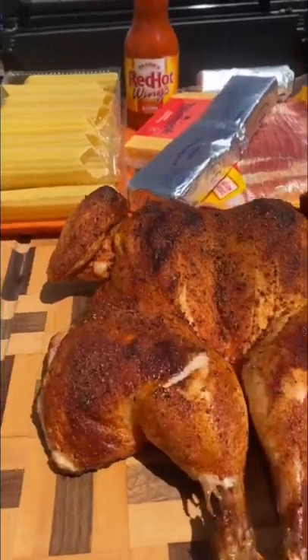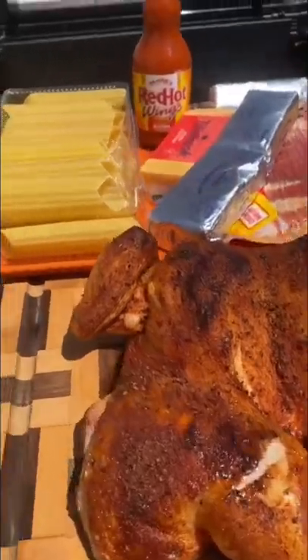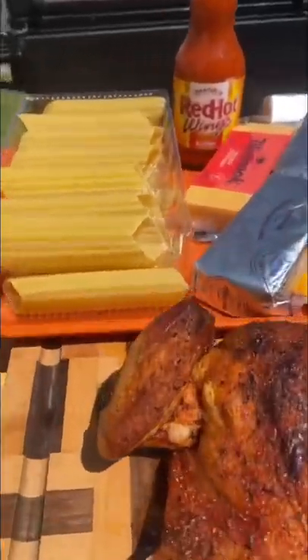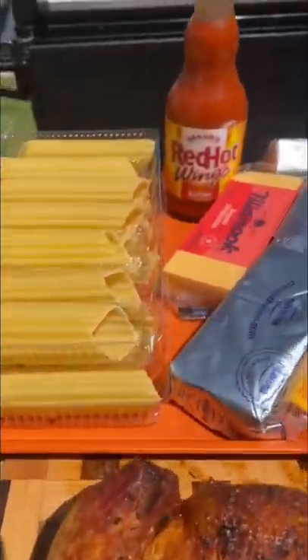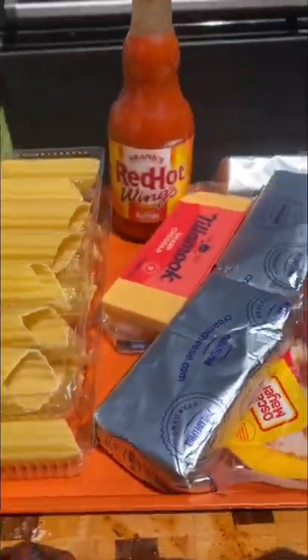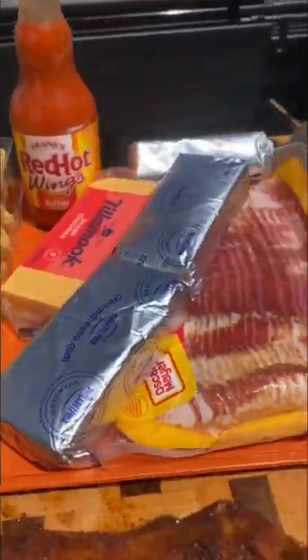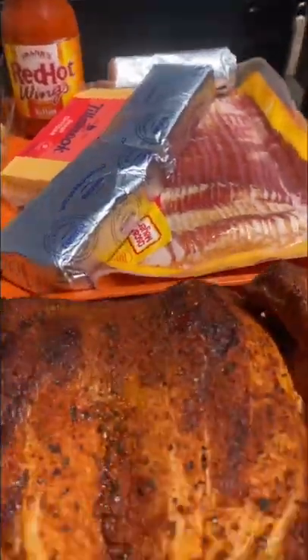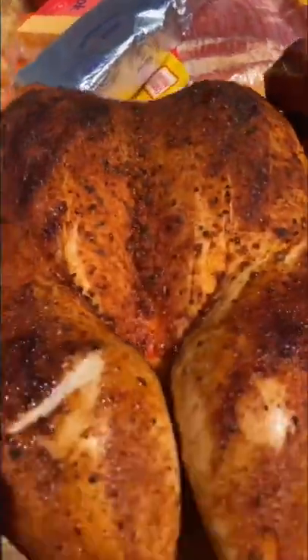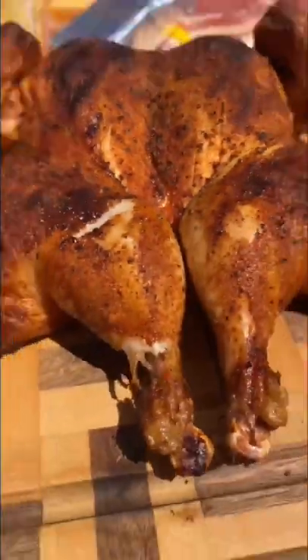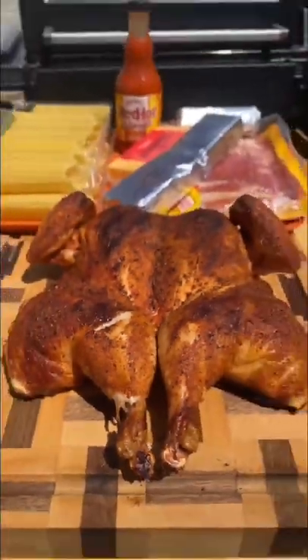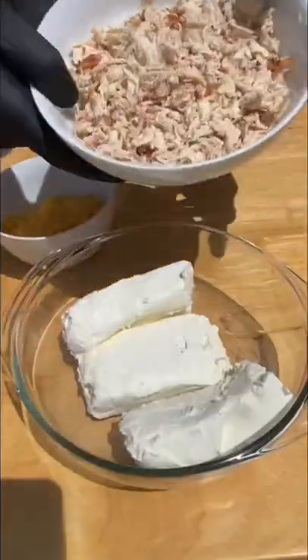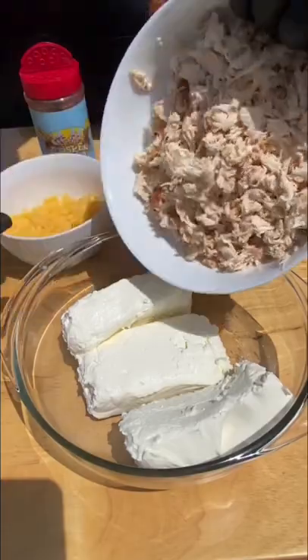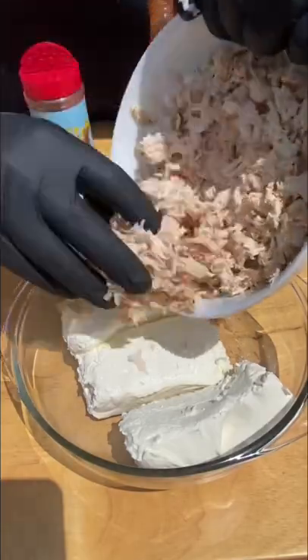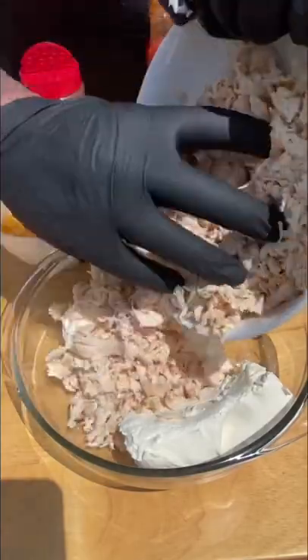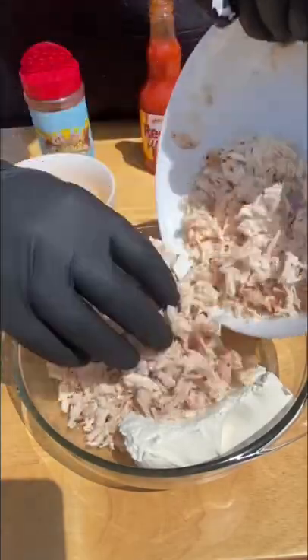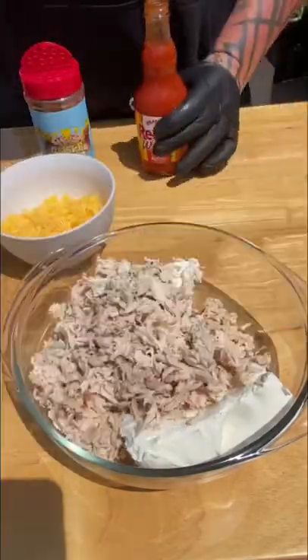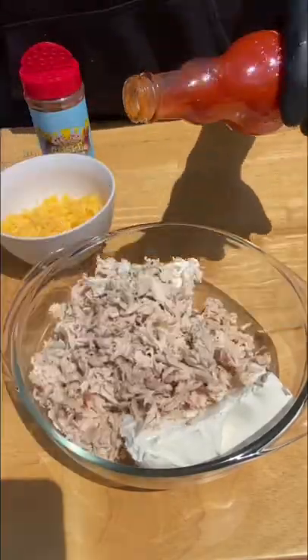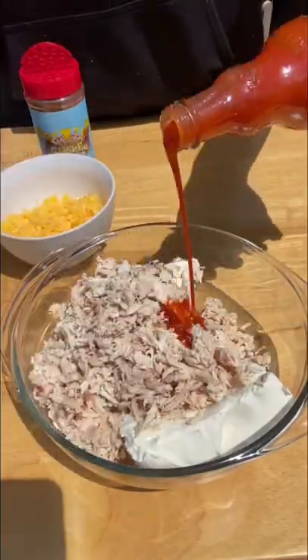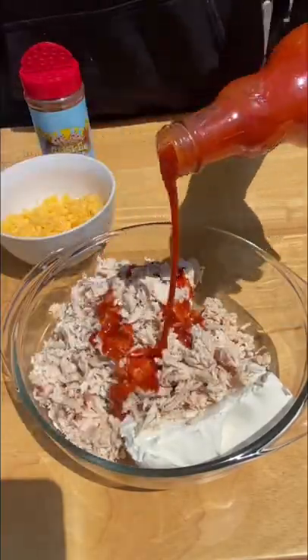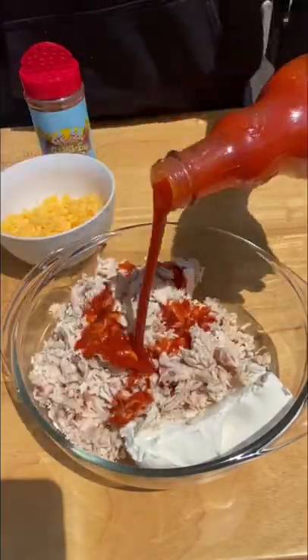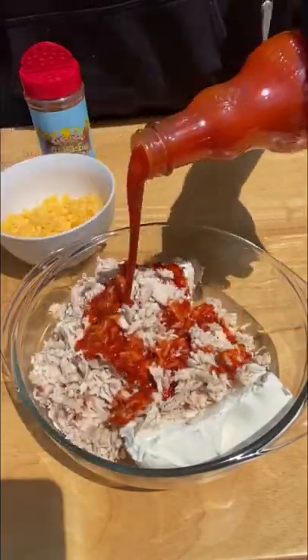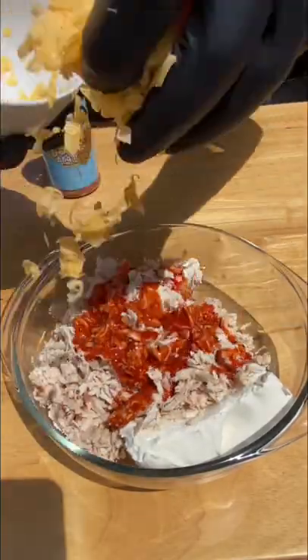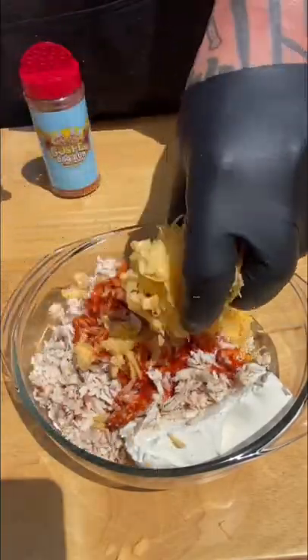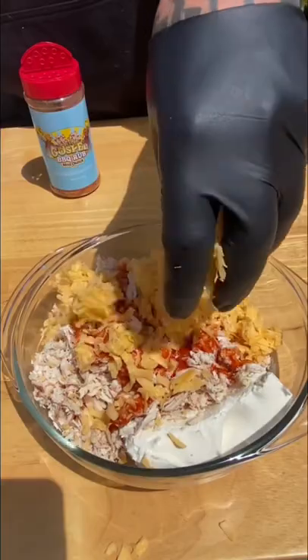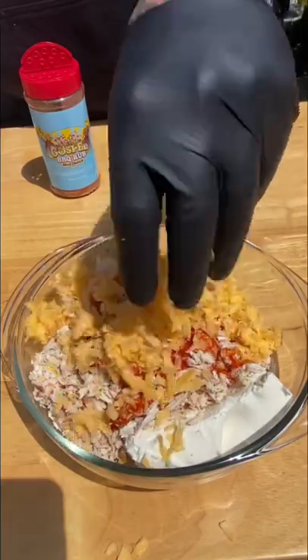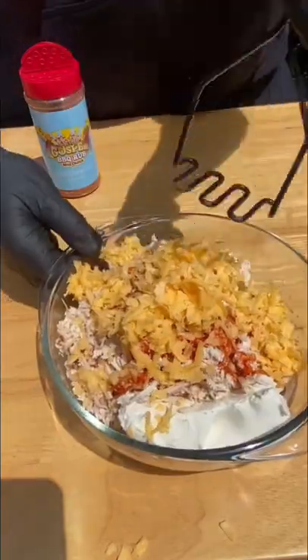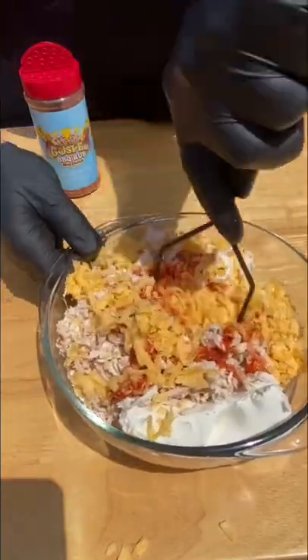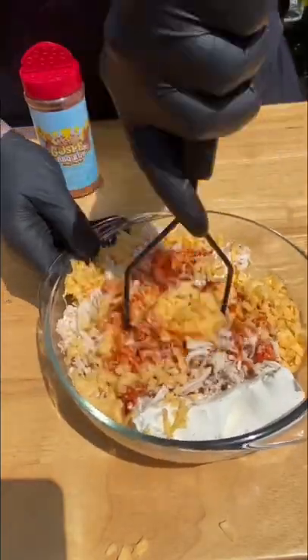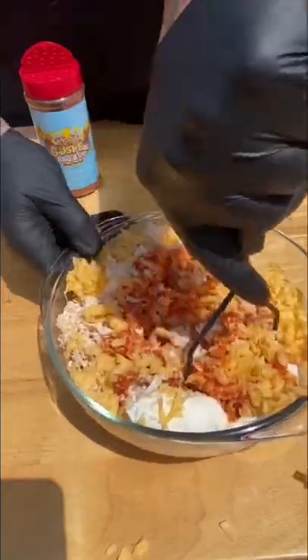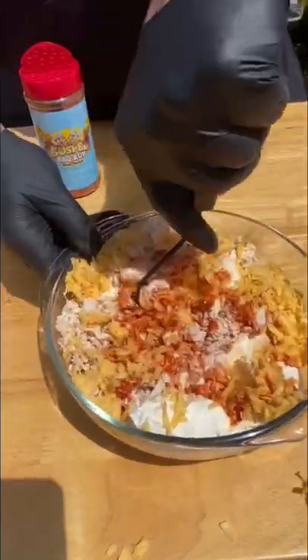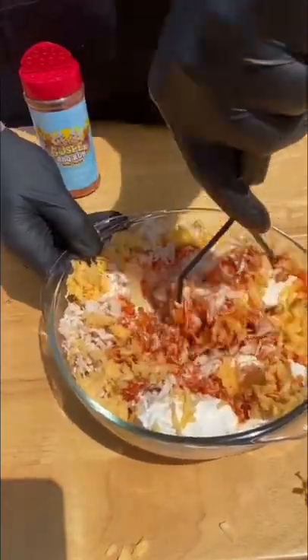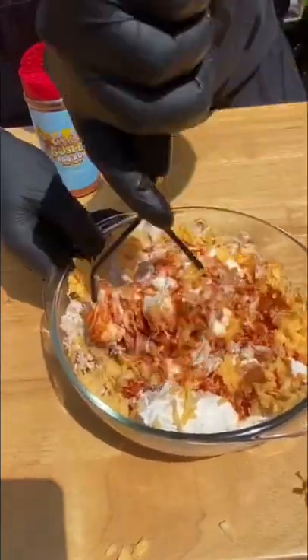Buffalo chicken dip shotgun shells. Let's go. I already roasted a chicken on the Traeger and shredded it, adding some Frank's Red Hot, room temperature cream cheese, and sharp cheddar. Get that mashed up — that's going to be the filling.